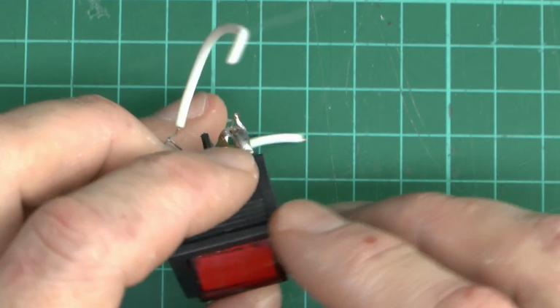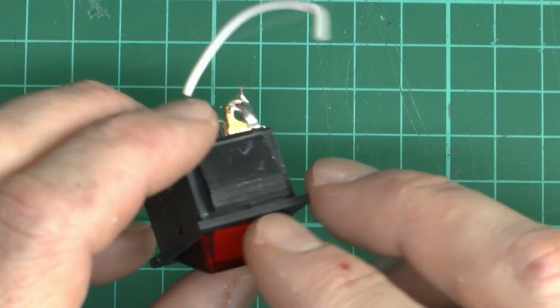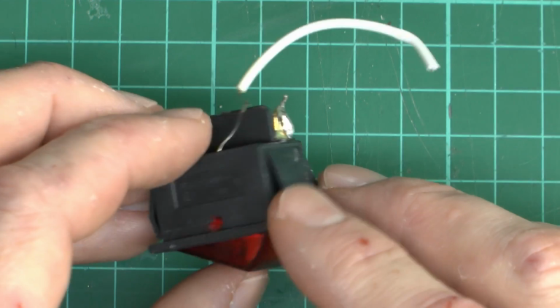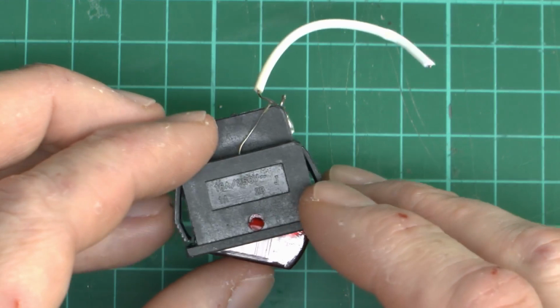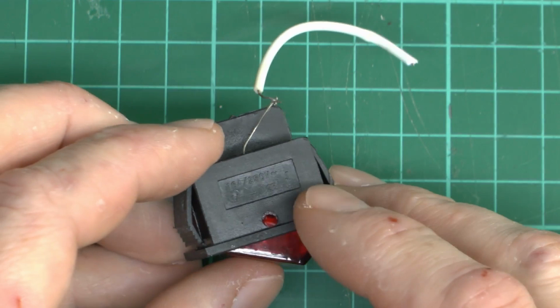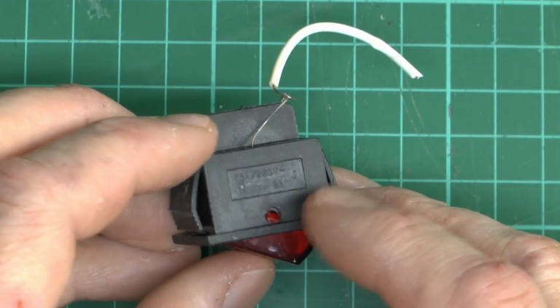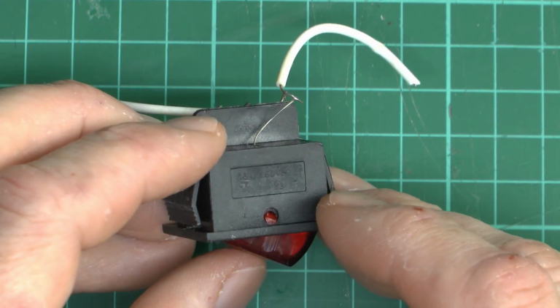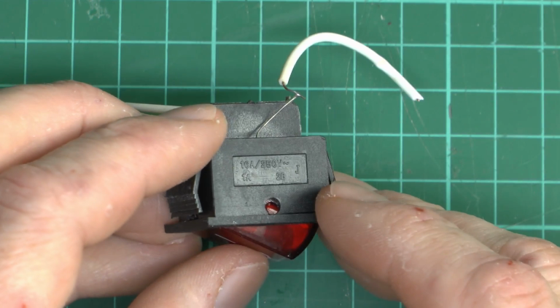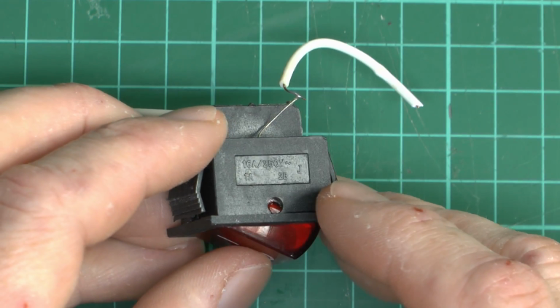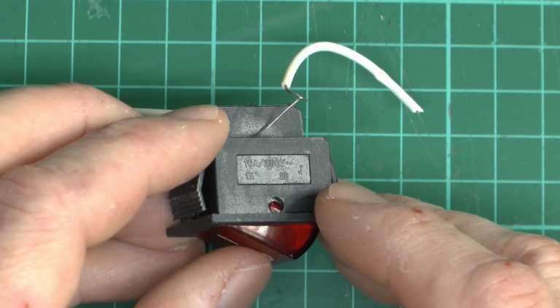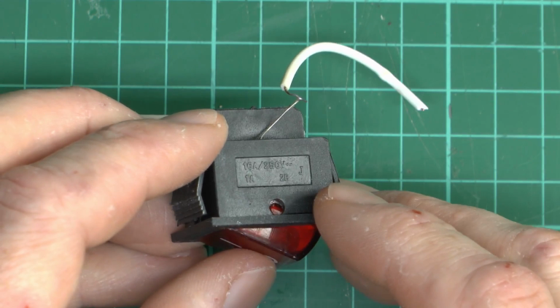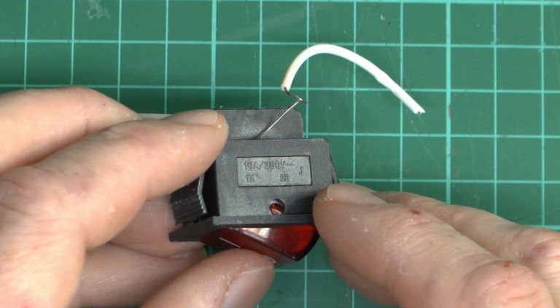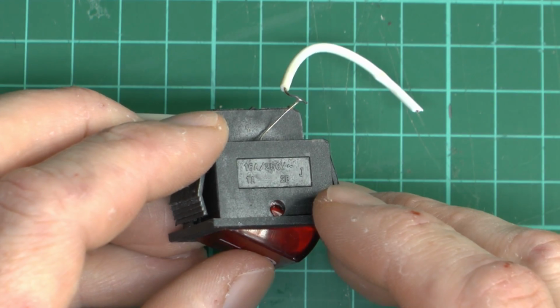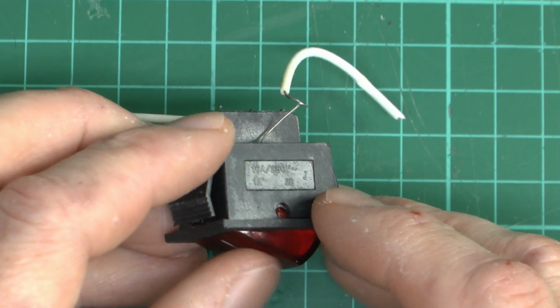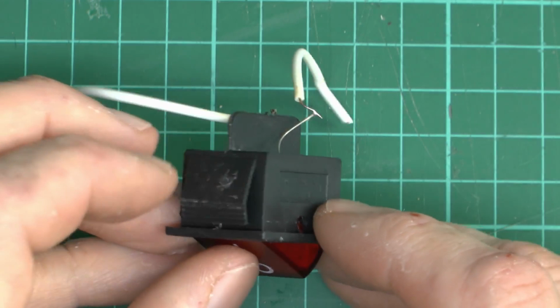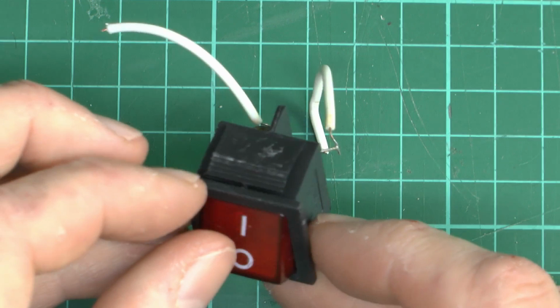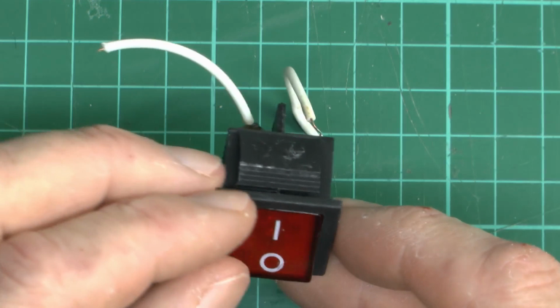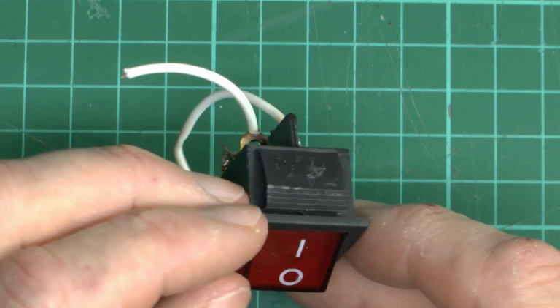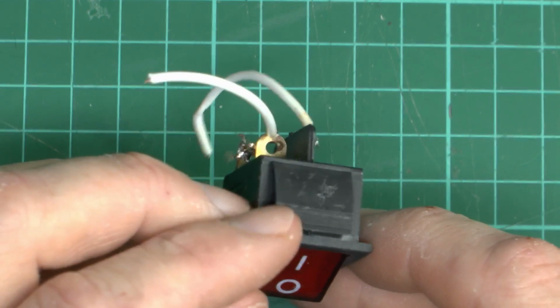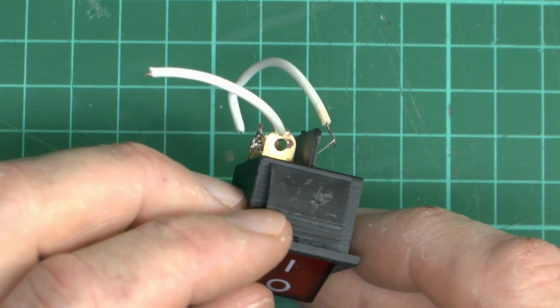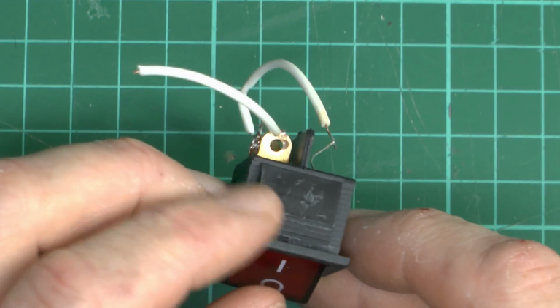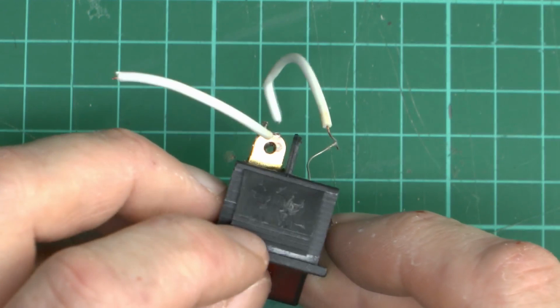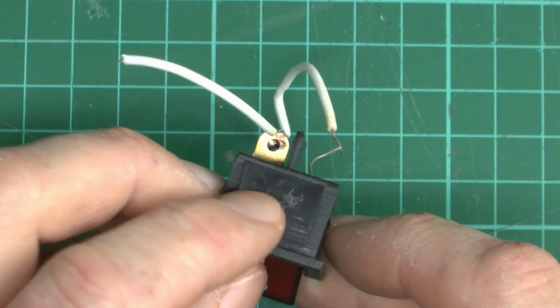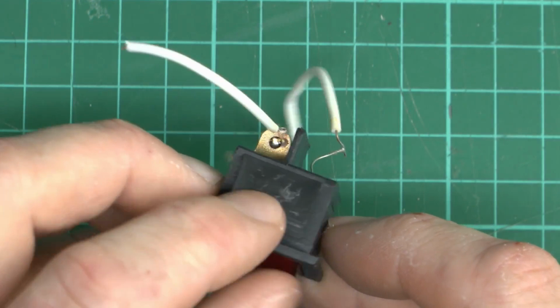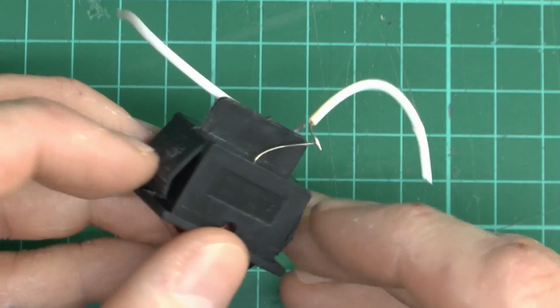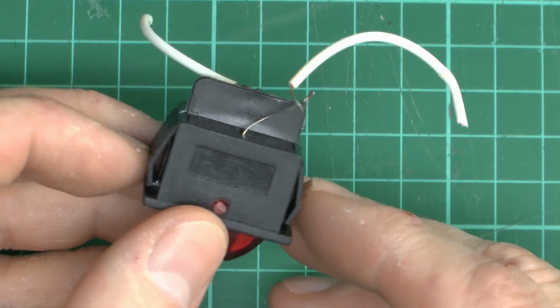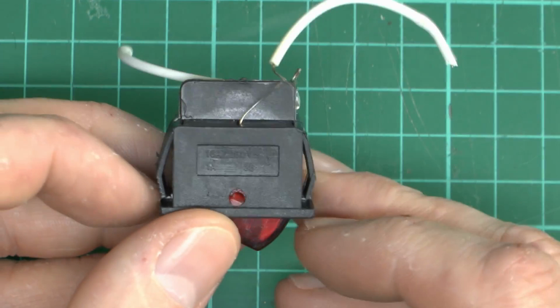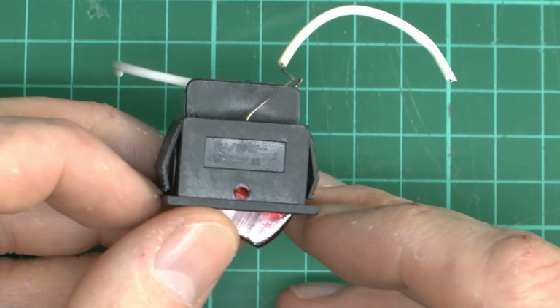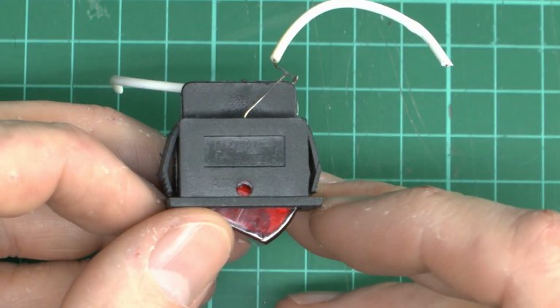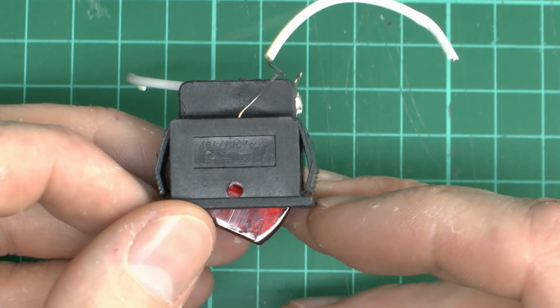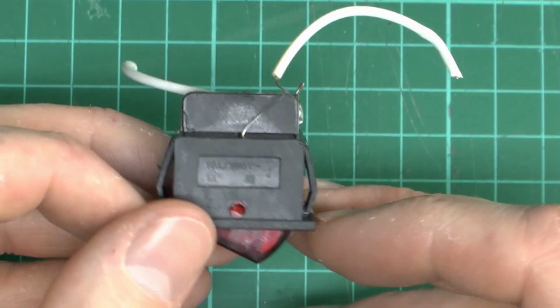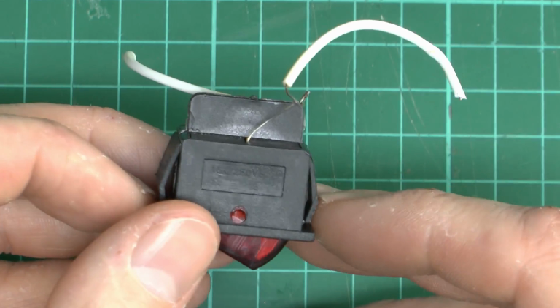And that's it — so there we go. On the other side it's basically the exact same thing again, so no real information there. It's just a snap-in type thing: you just shove it in the hole and these tabs pop out and retain it in a panel of a certain thickness.